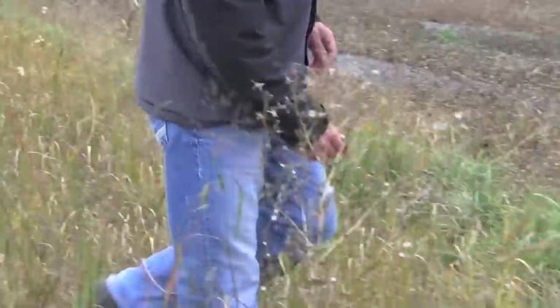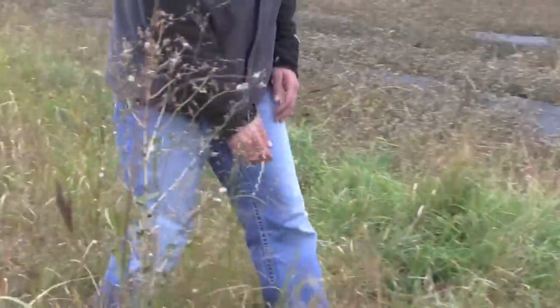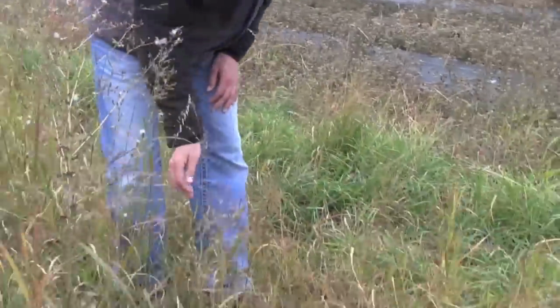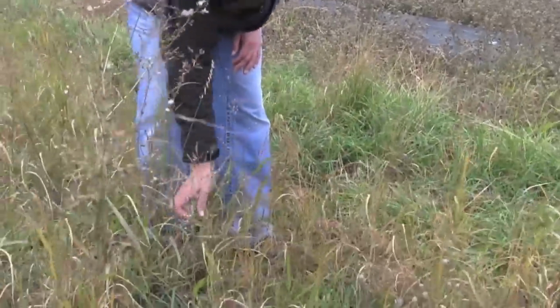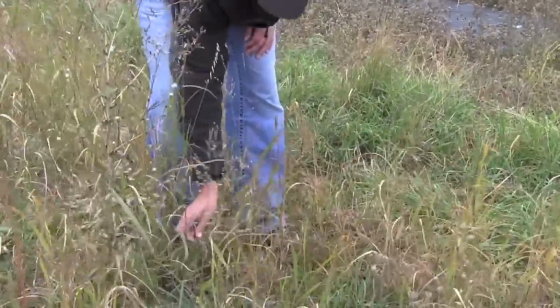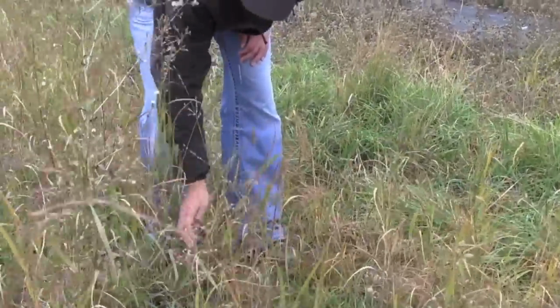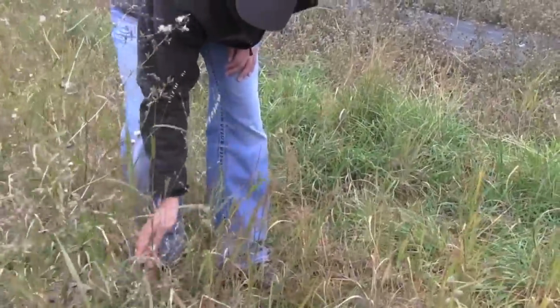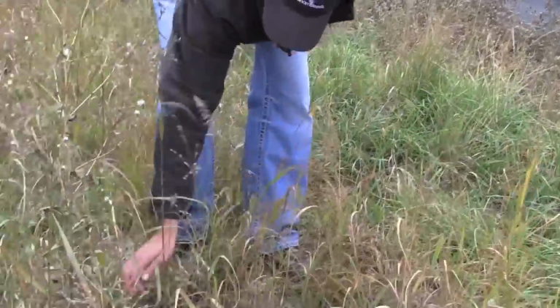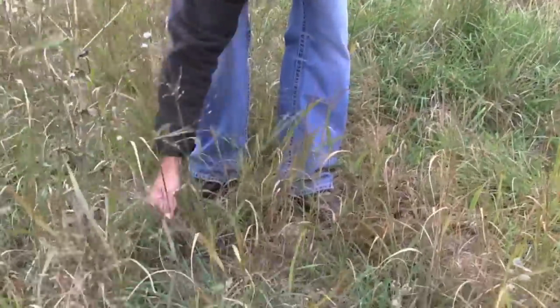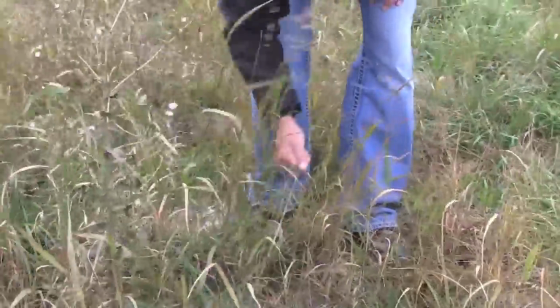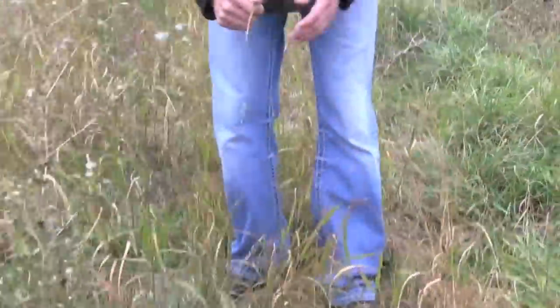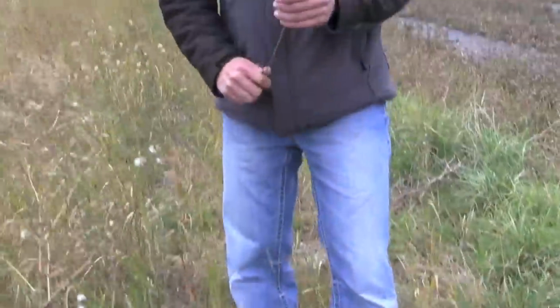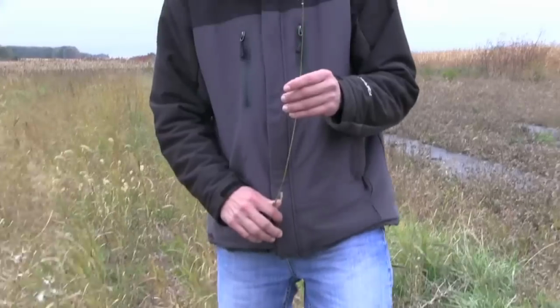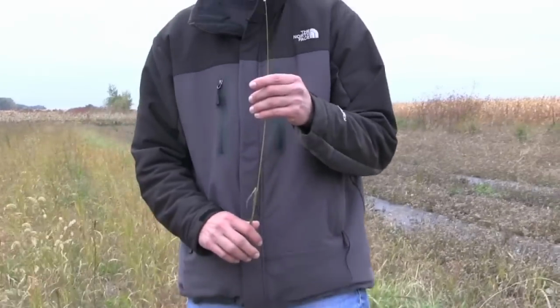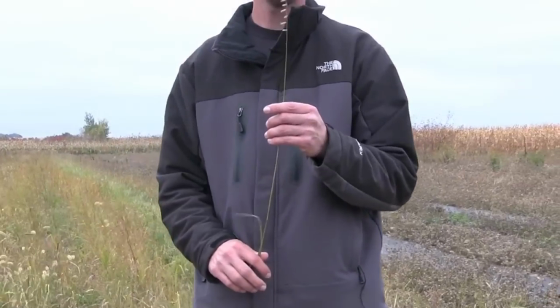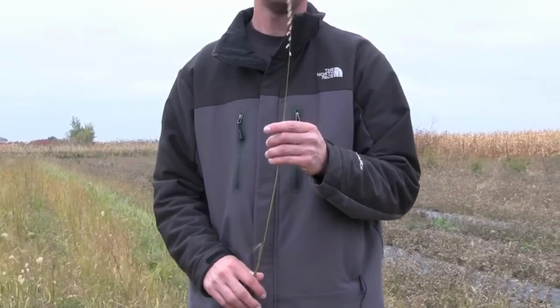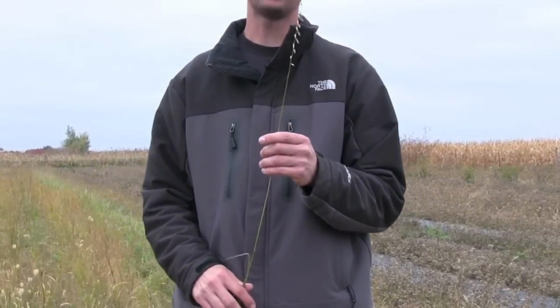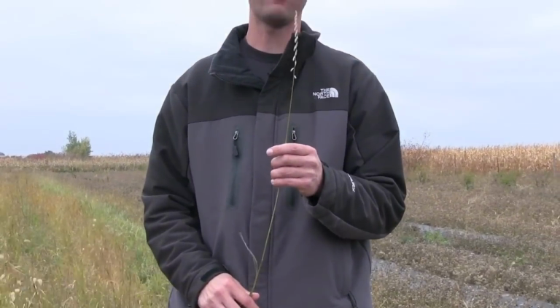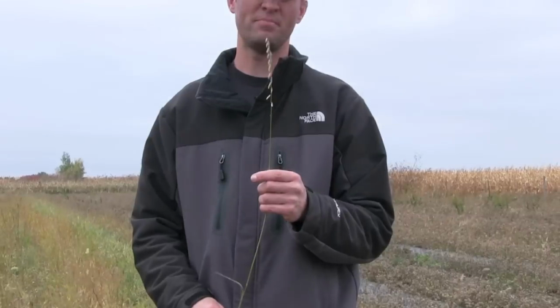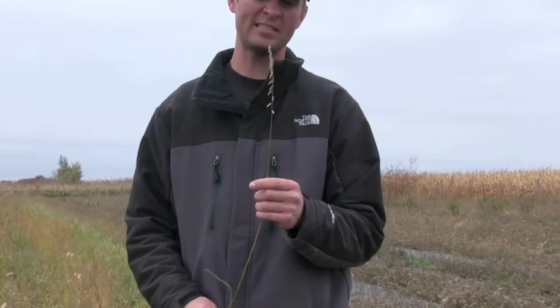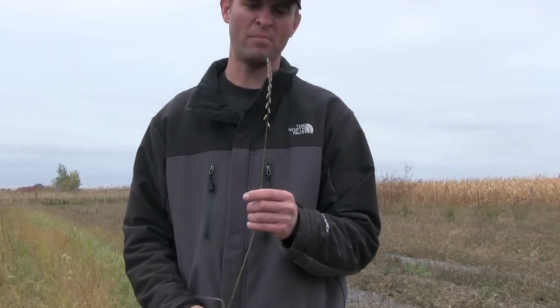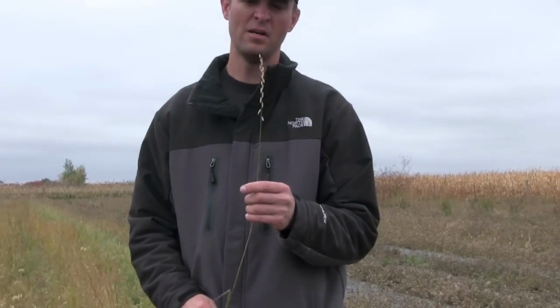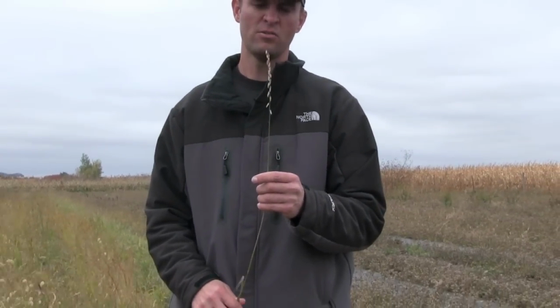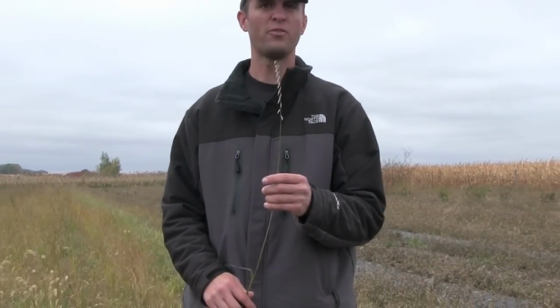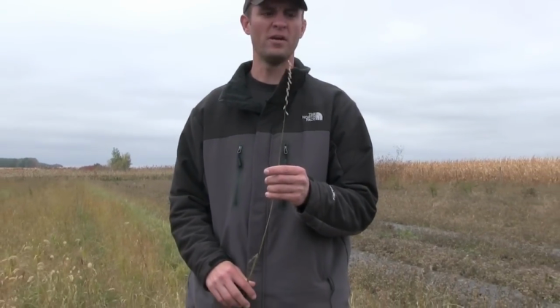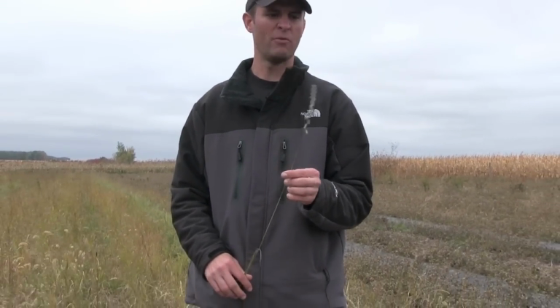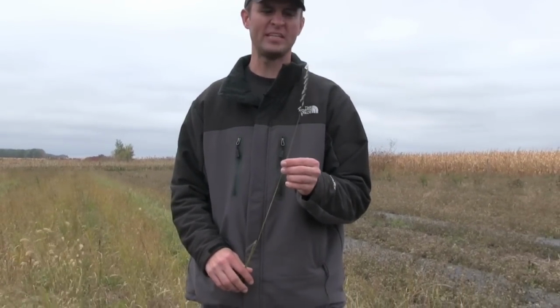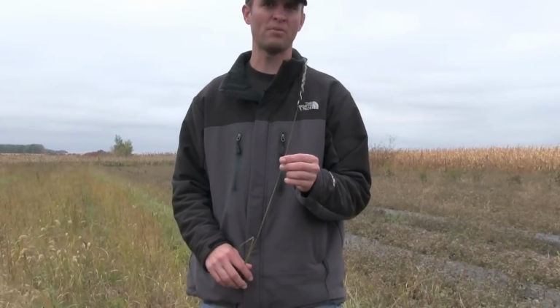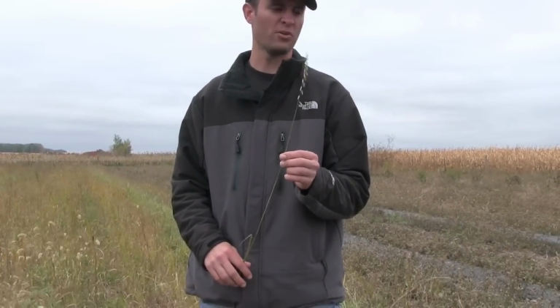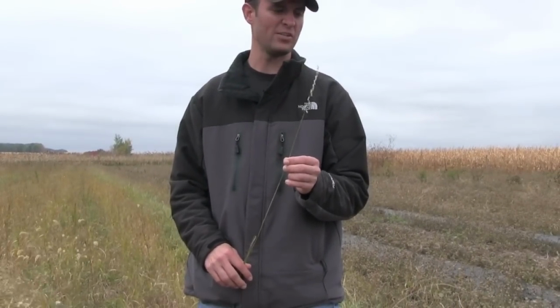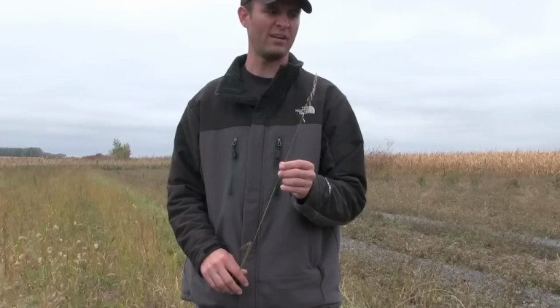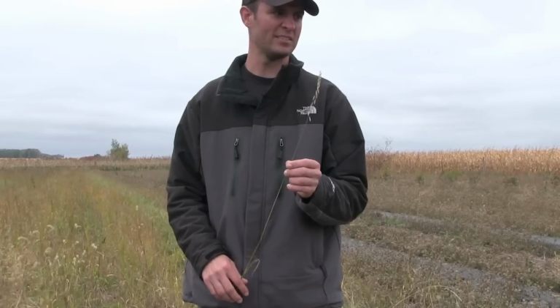Another grass we had in the mix was side-oats grama. This is a short native grass with a max height of about two to three feet, but it has a really stiff stem — a good short grass to use in native mixes.